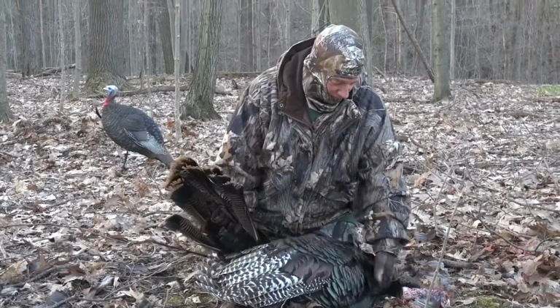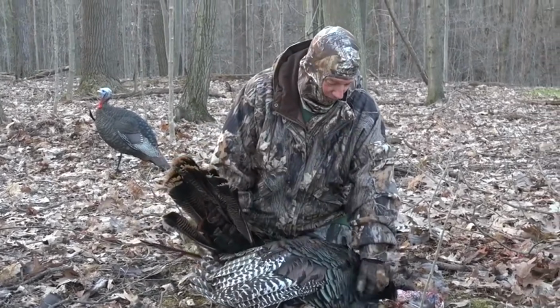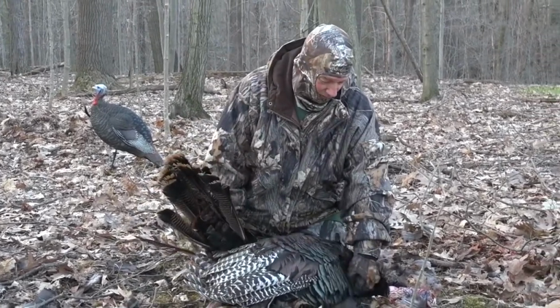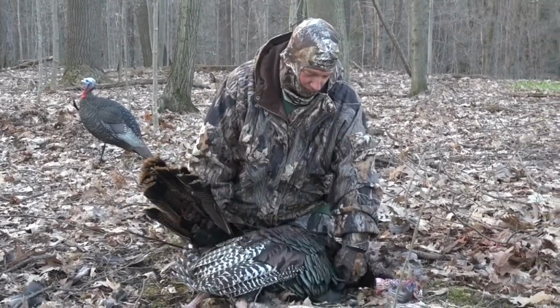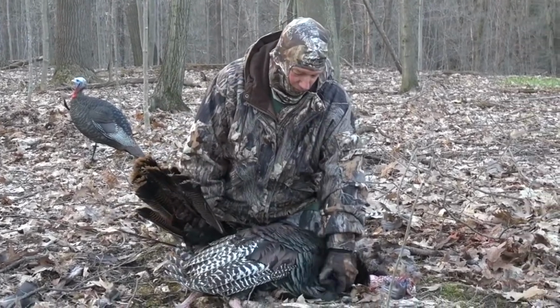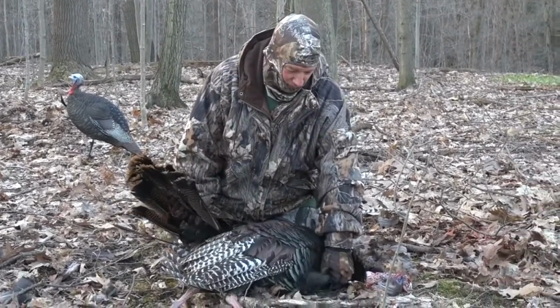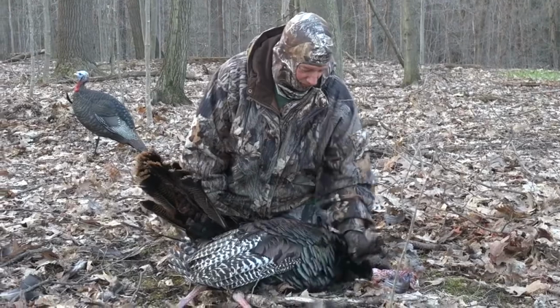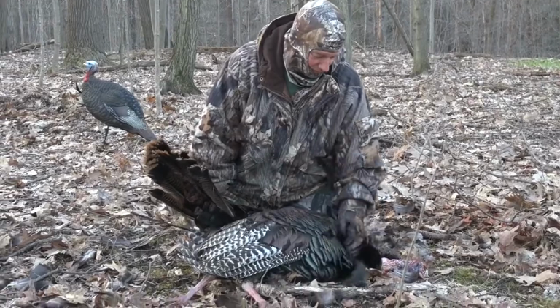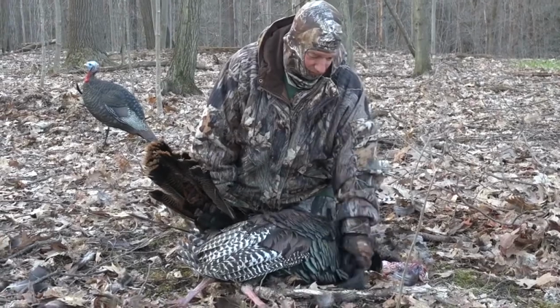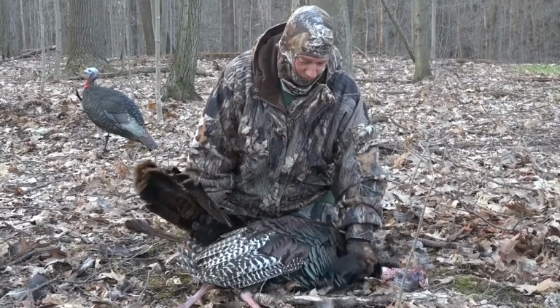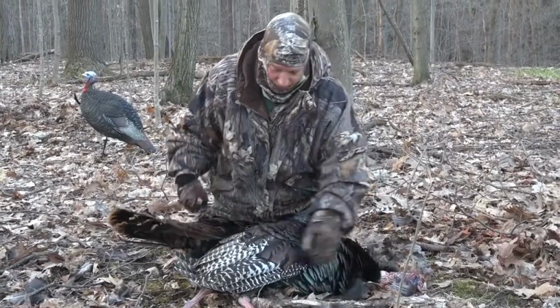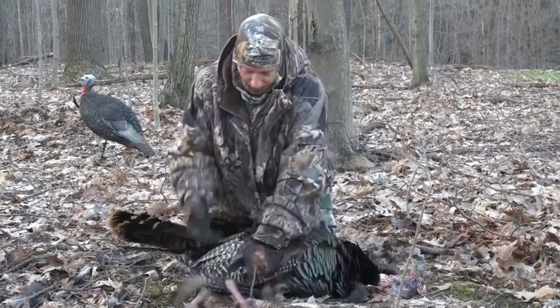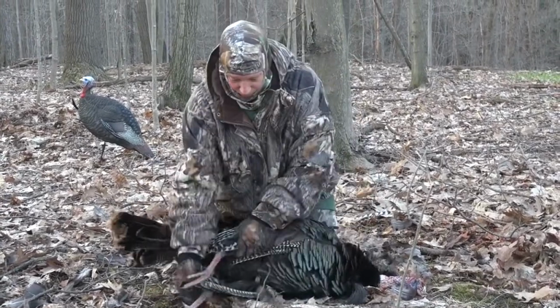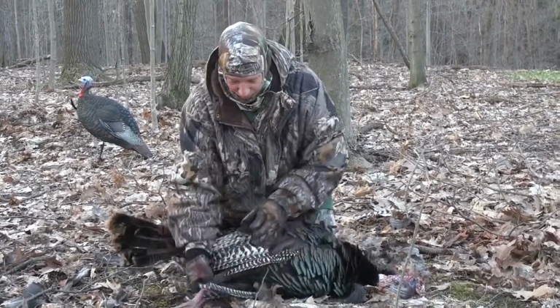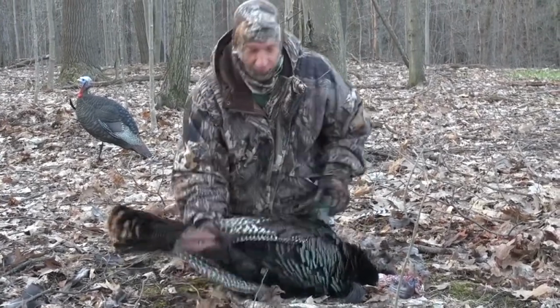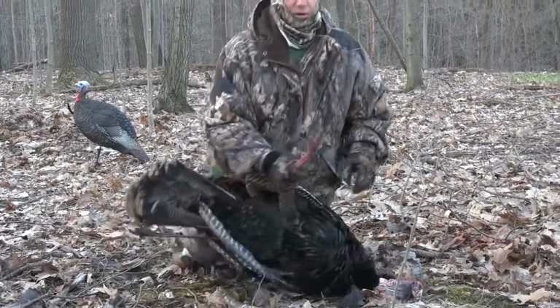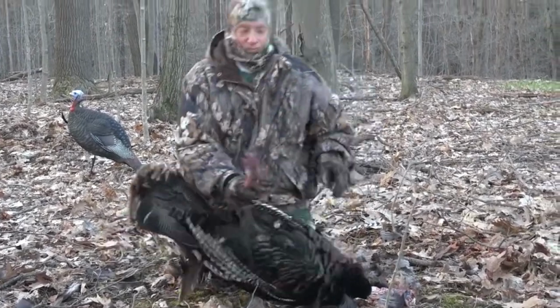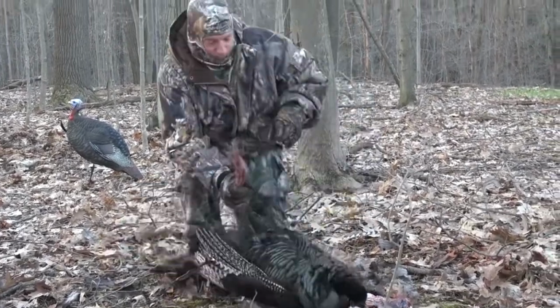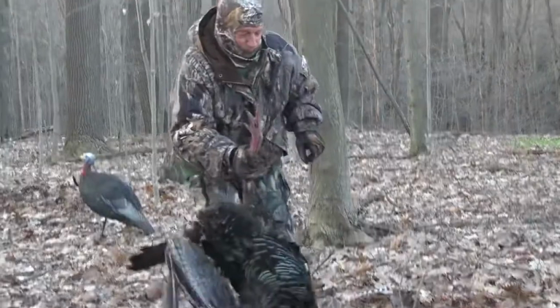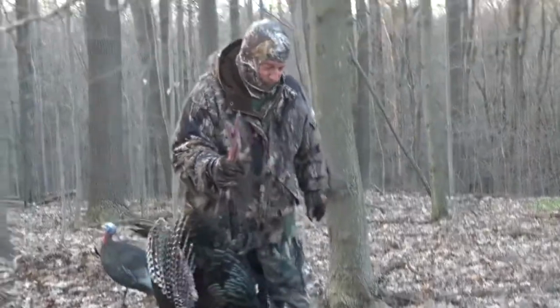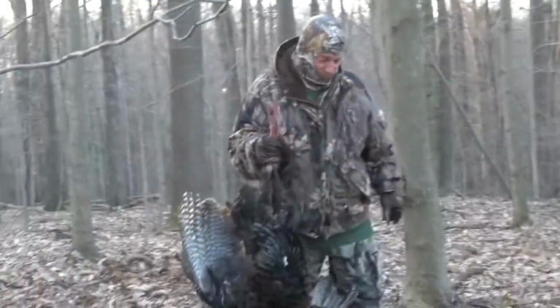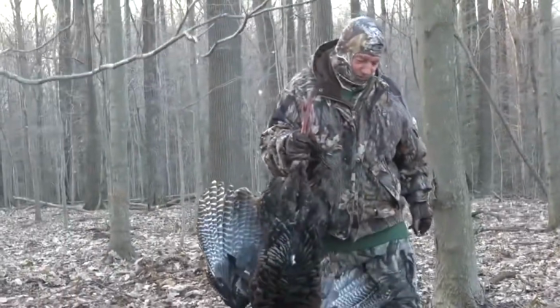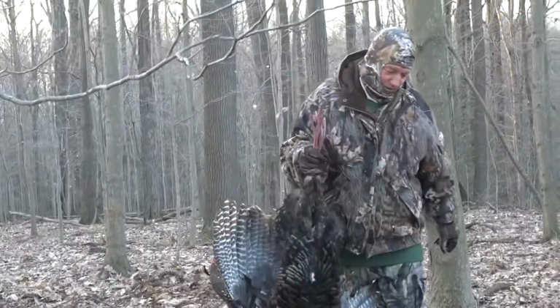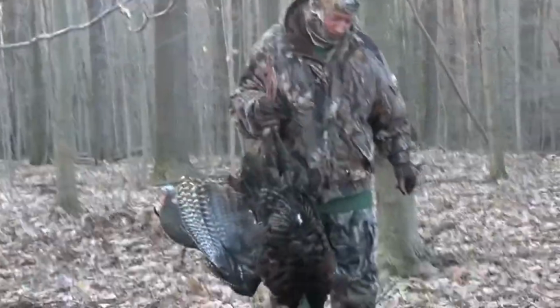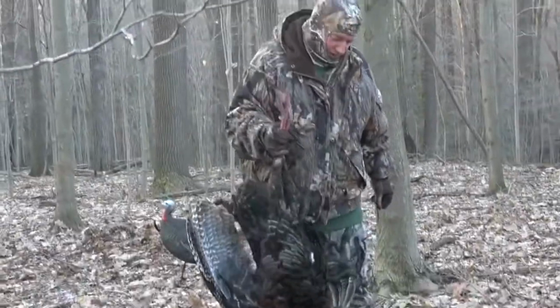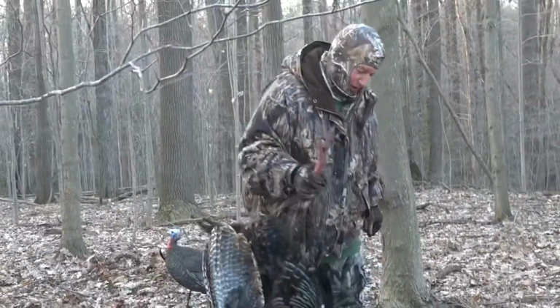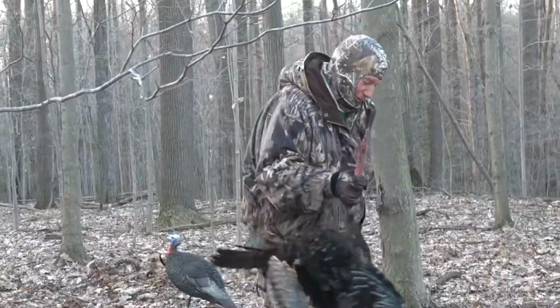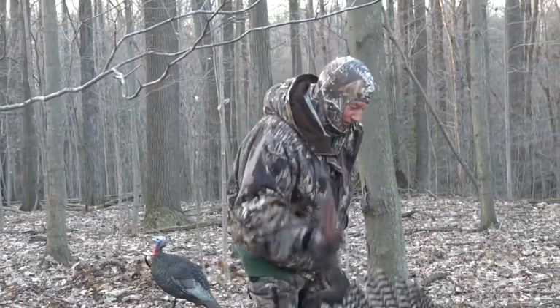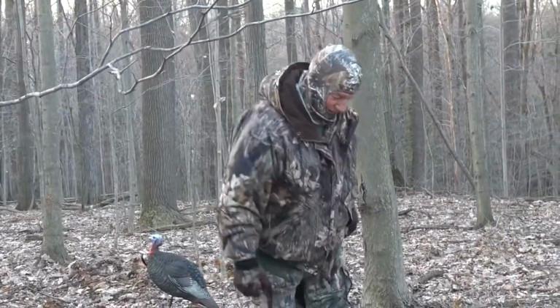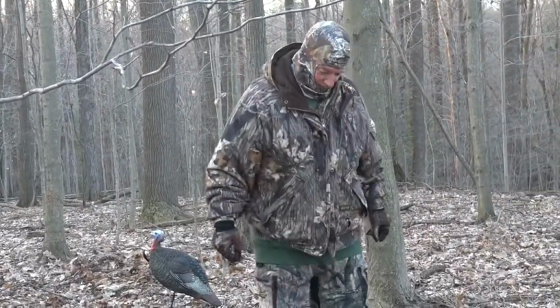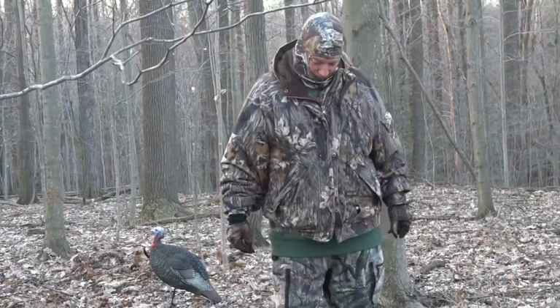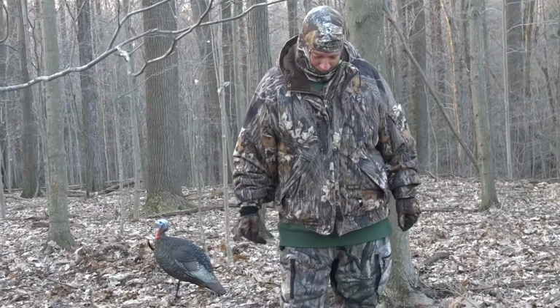Is he heavy? Yeah, he's a heavy bird. We'll have to weigh him and see how much he weighs. He's a thick bird. I bet he's got to be in his twenties. Nice.